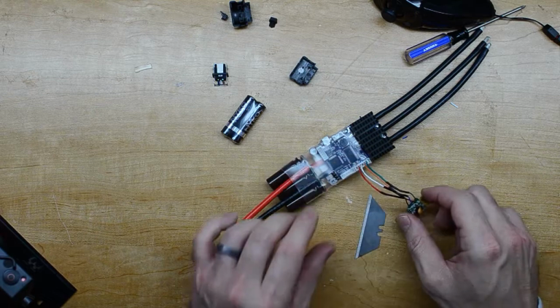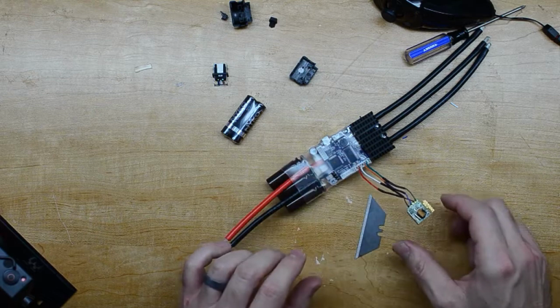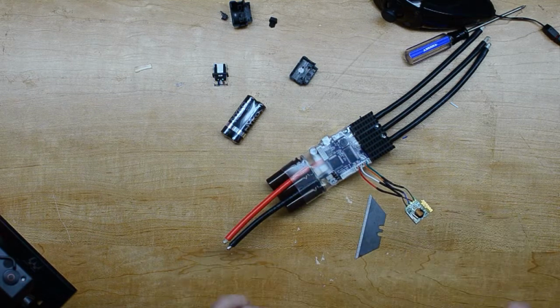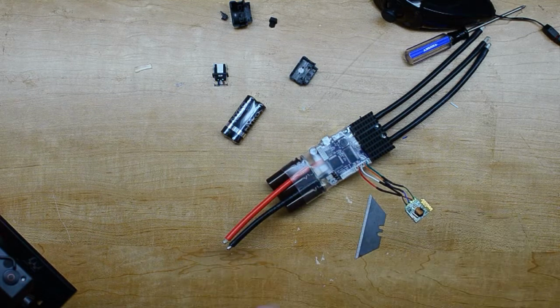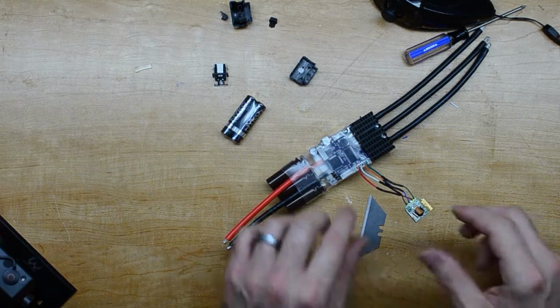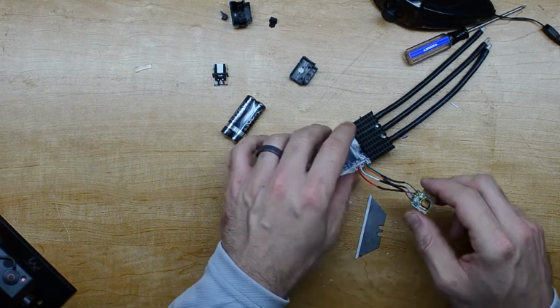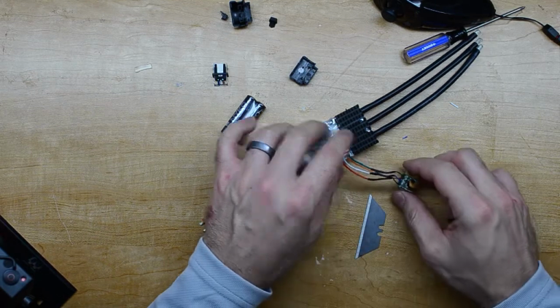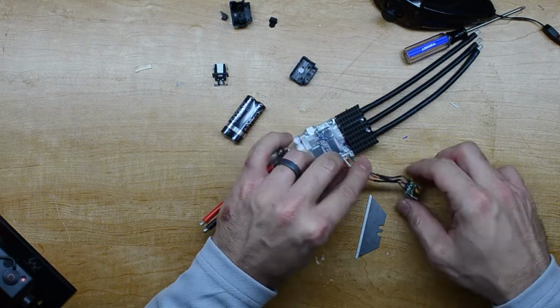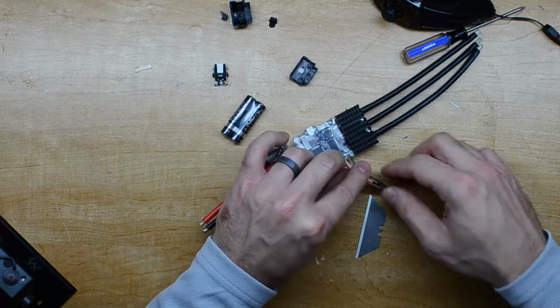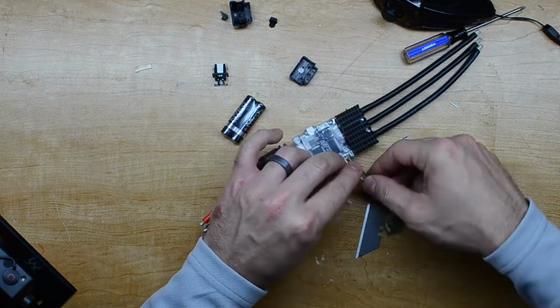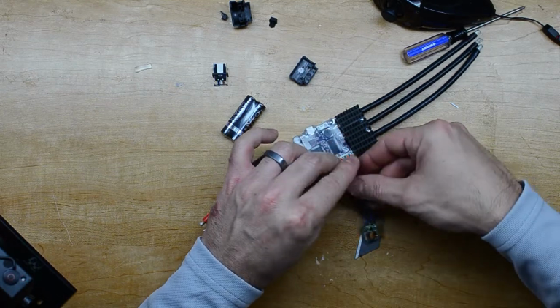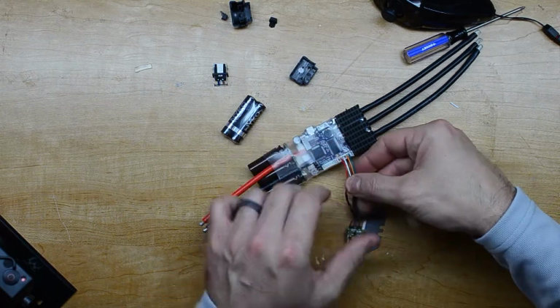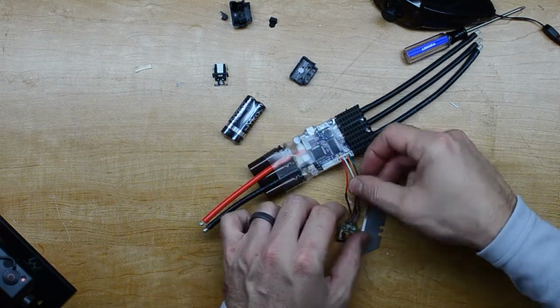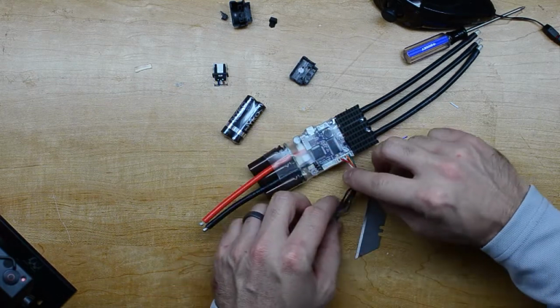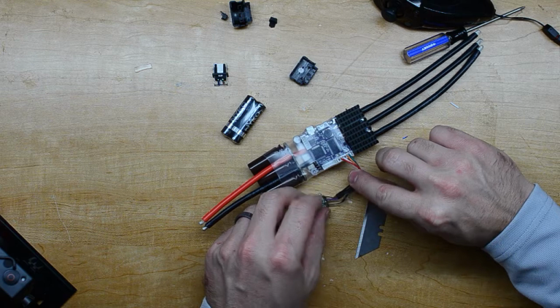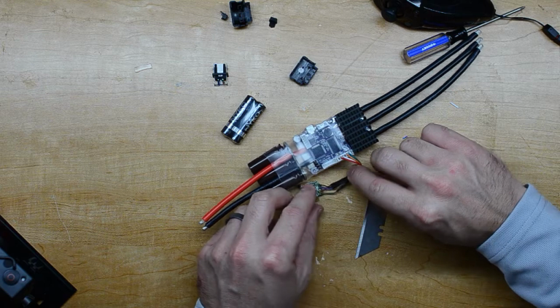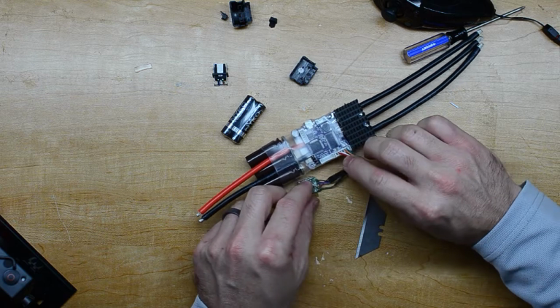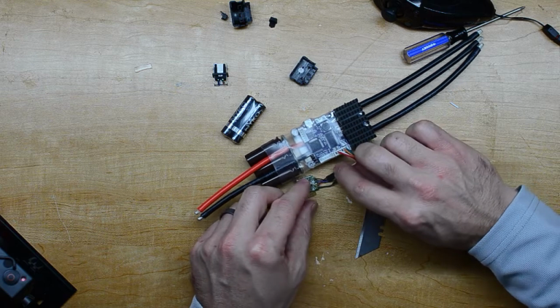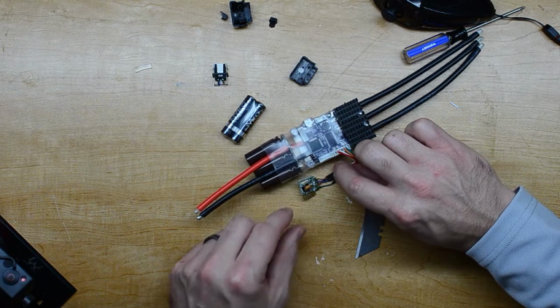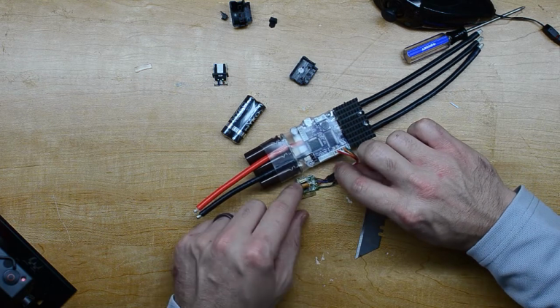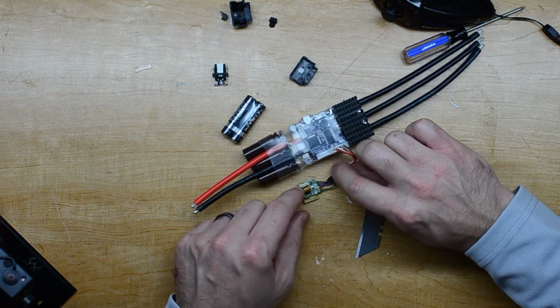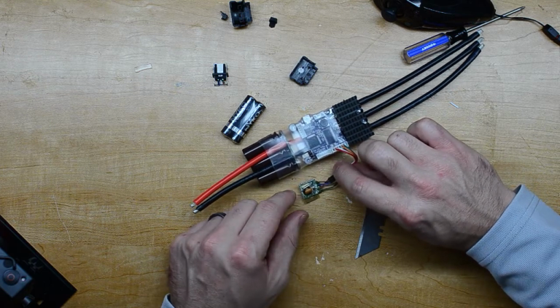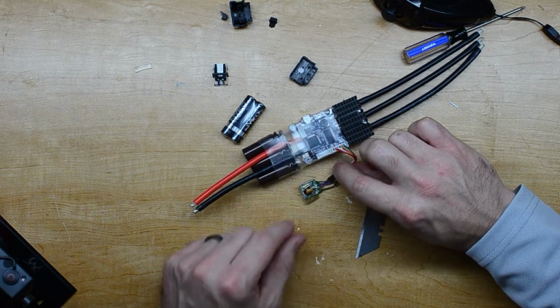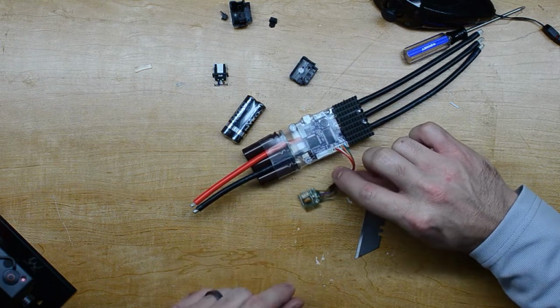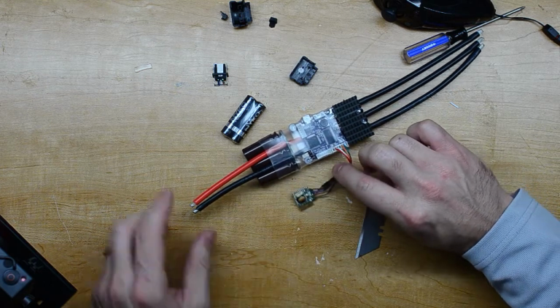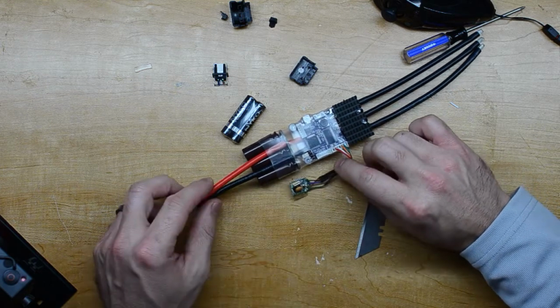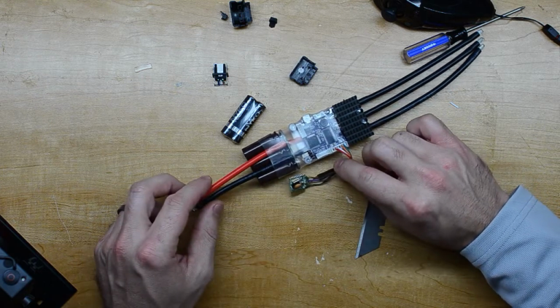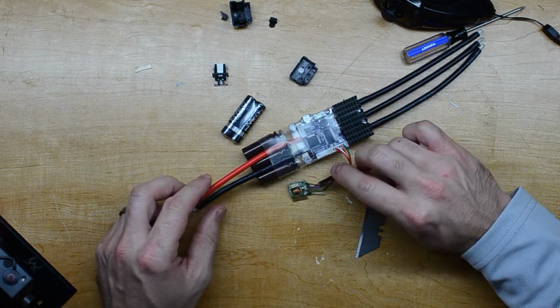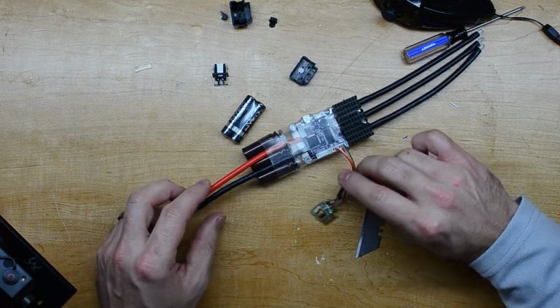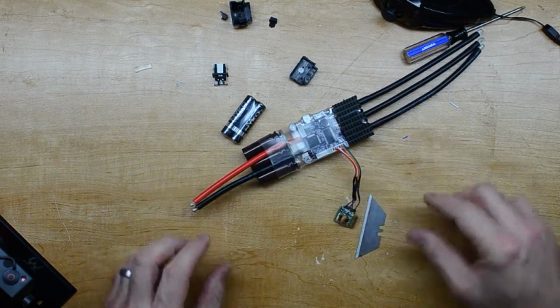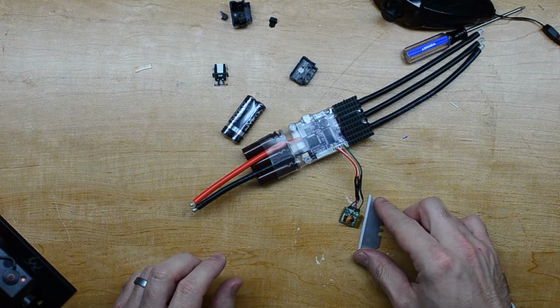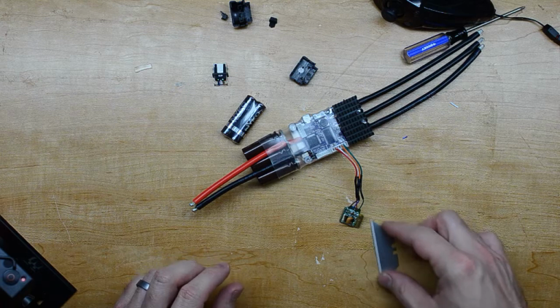Plugged in and ready to receive wireless signal. Now I have a little bit of space that I can fold this around, move it, do whatever.